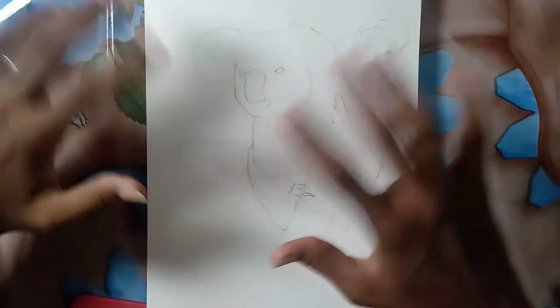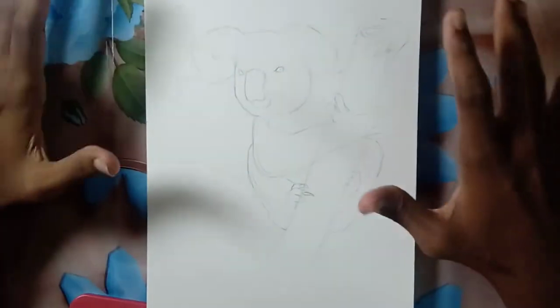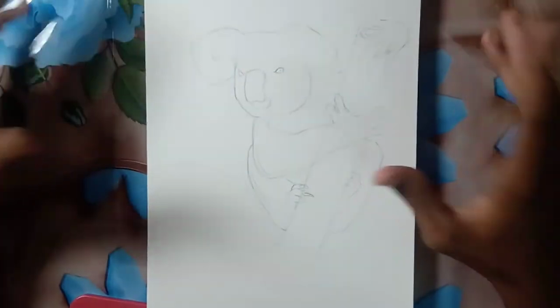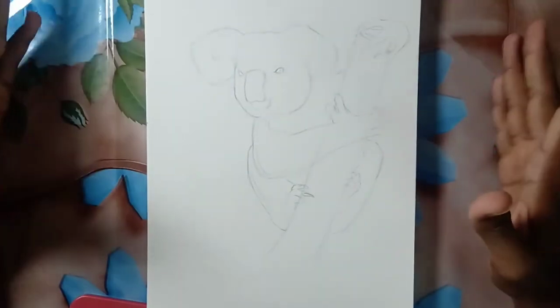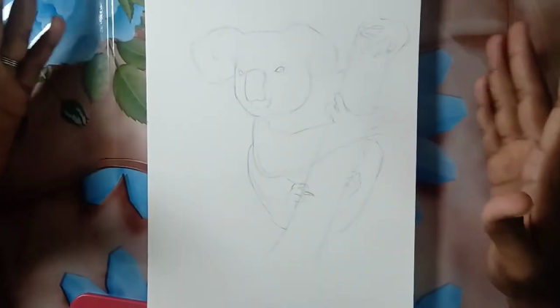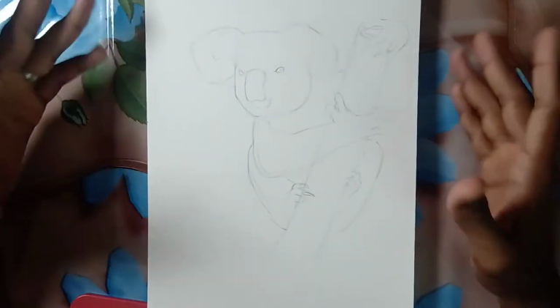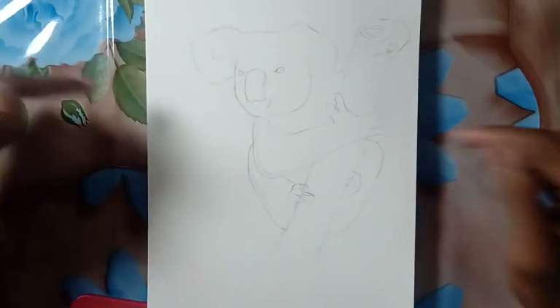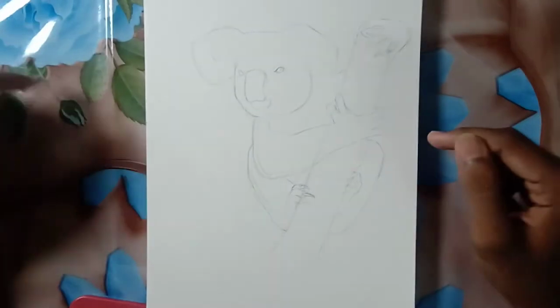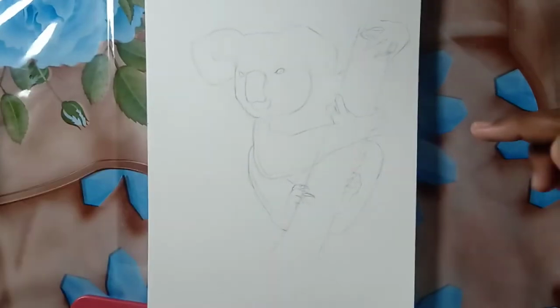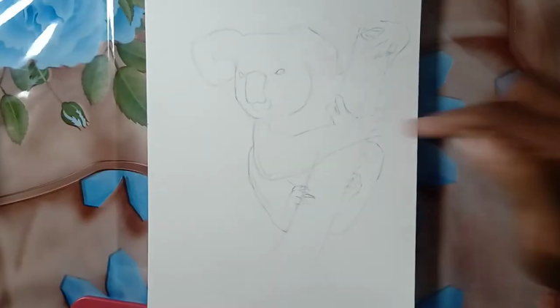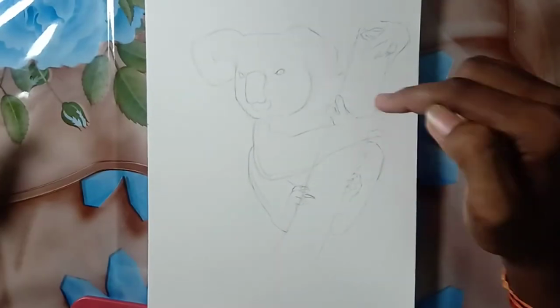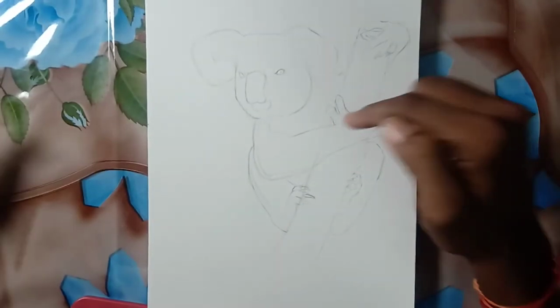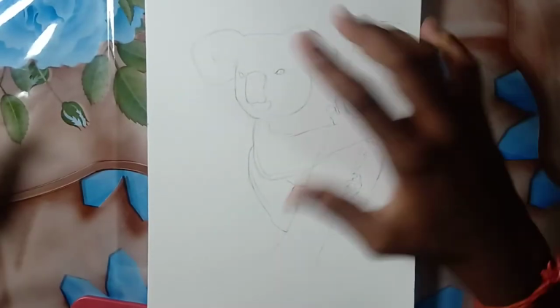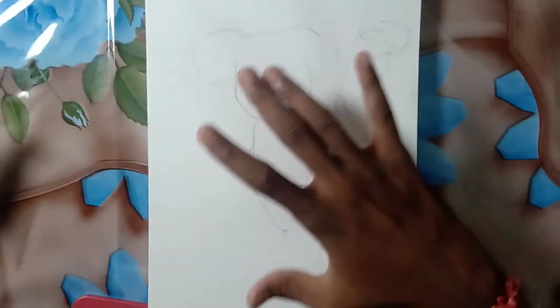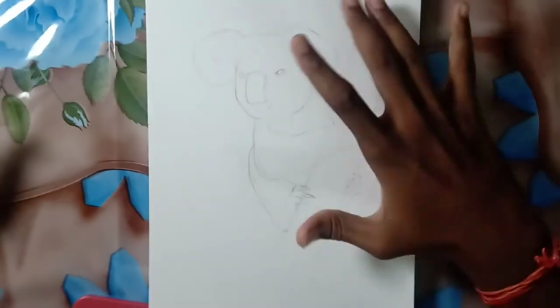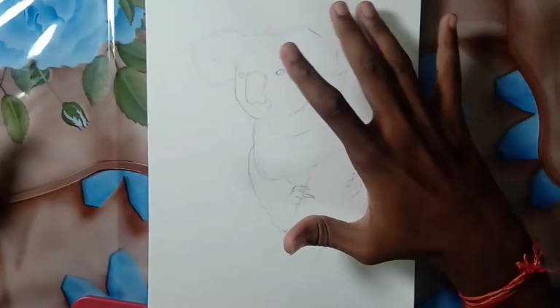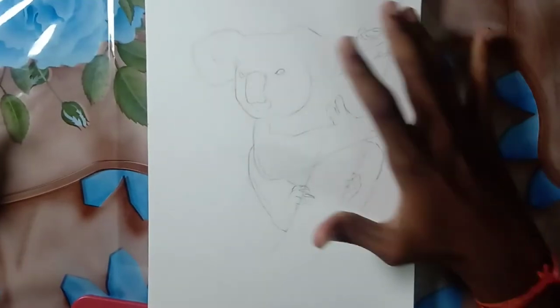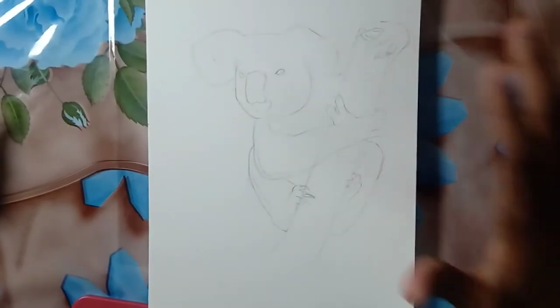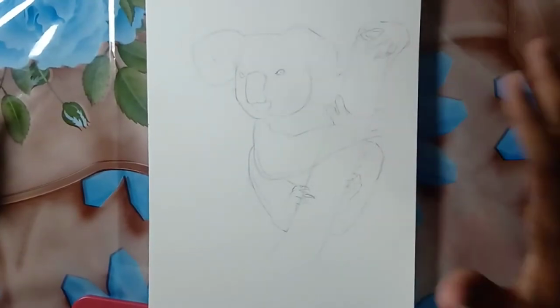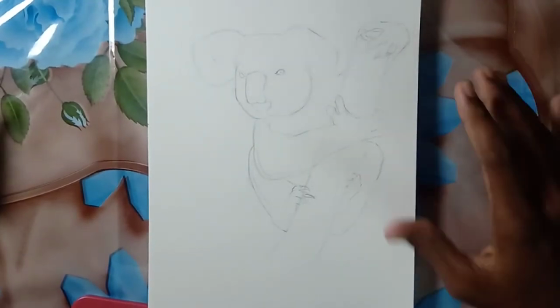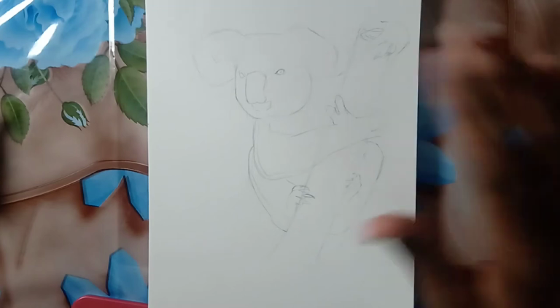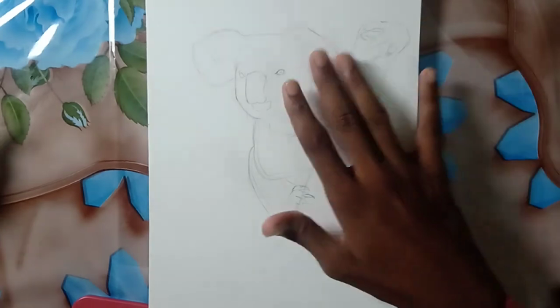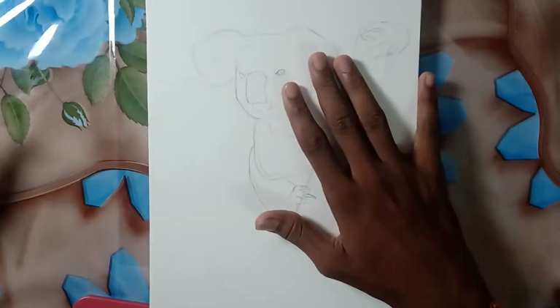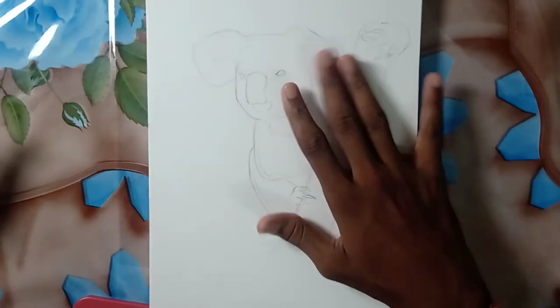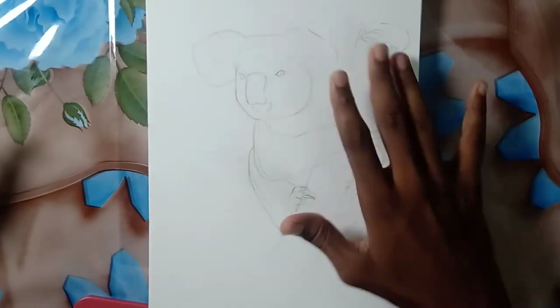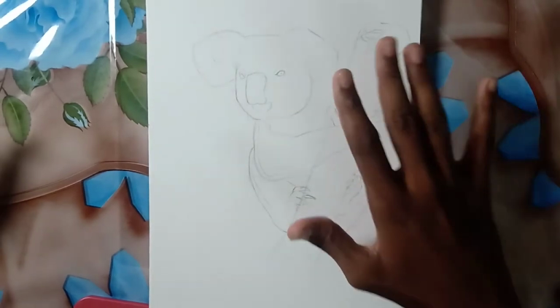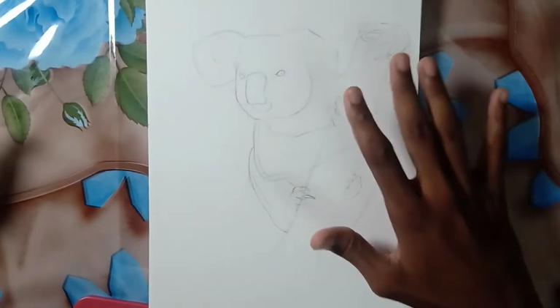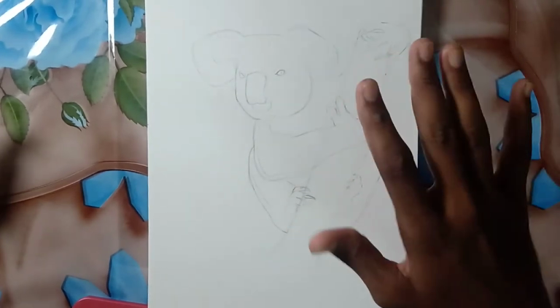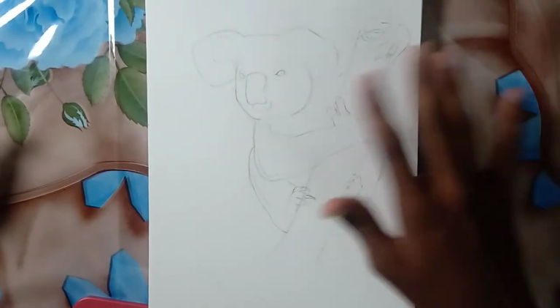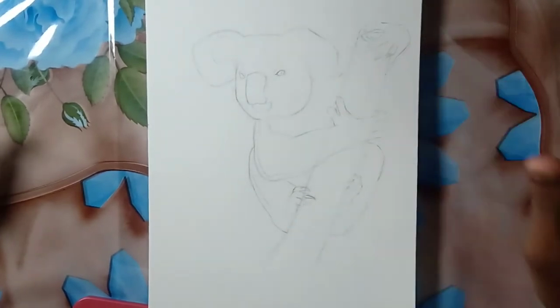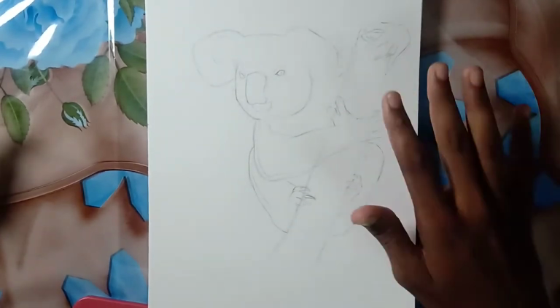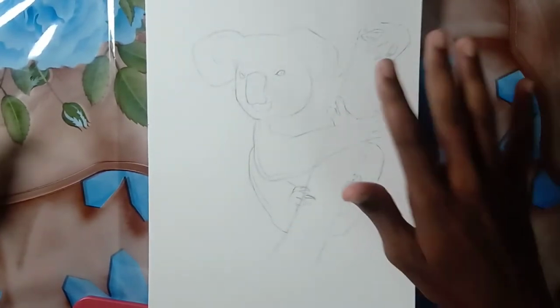Hi friends, welcome back to my channel. Today I'm going to show you how to draw a koala. This is a complete video from outlines to the shading, so watch this video fully.